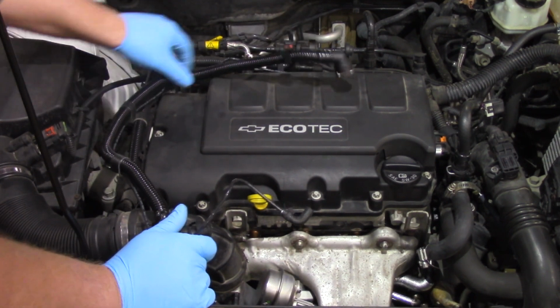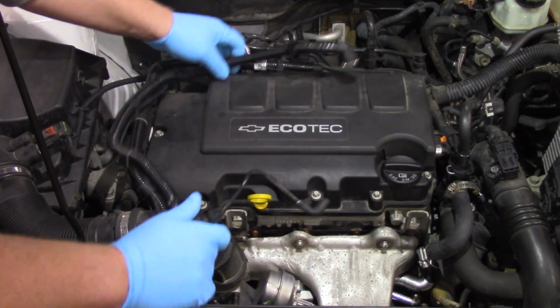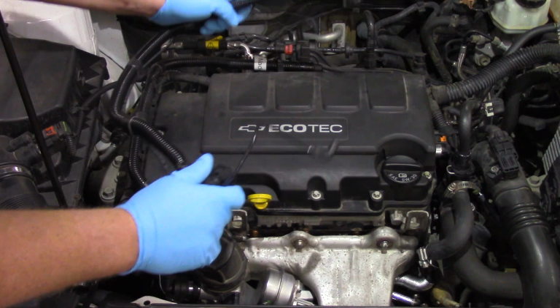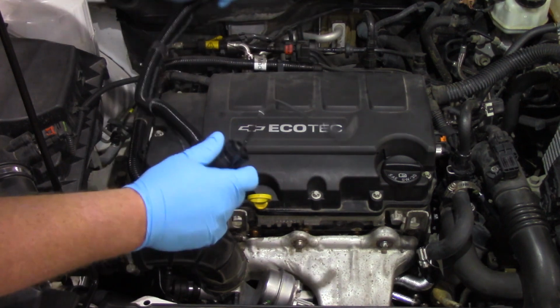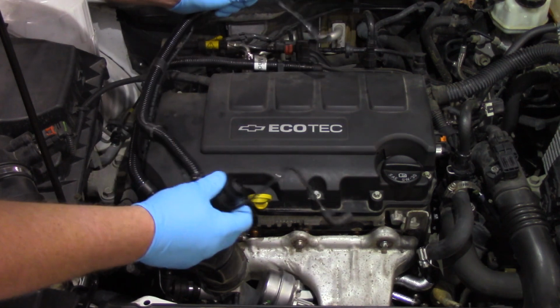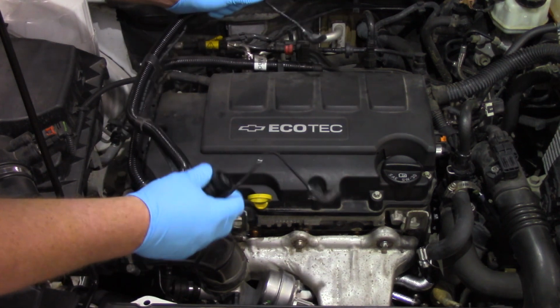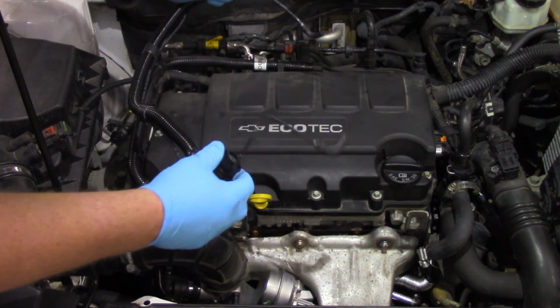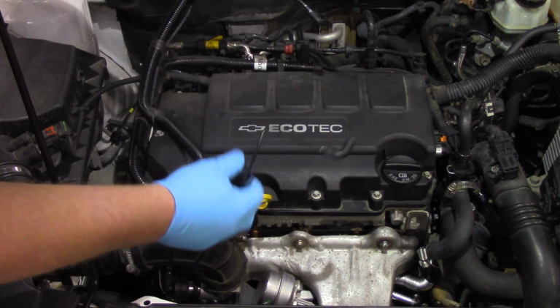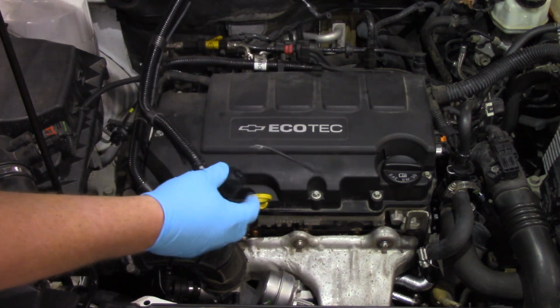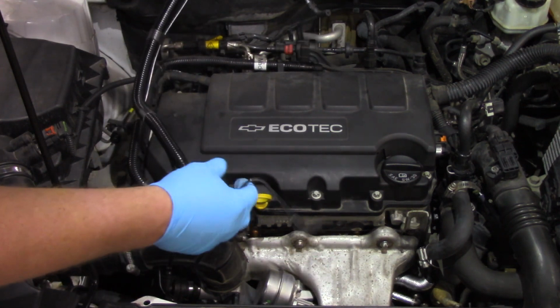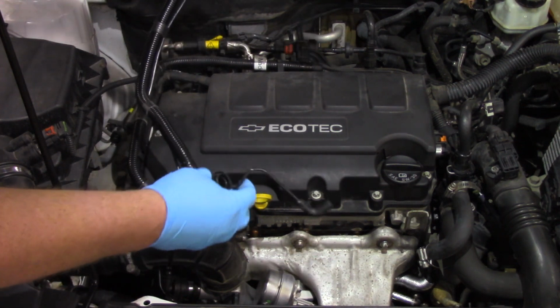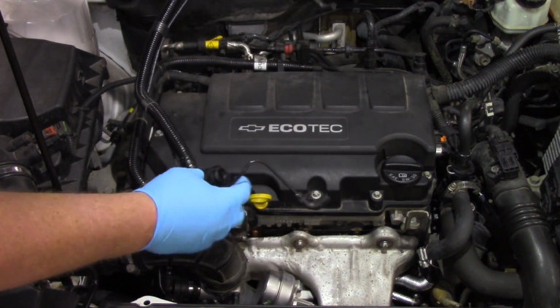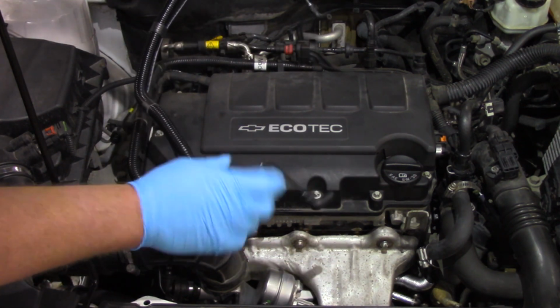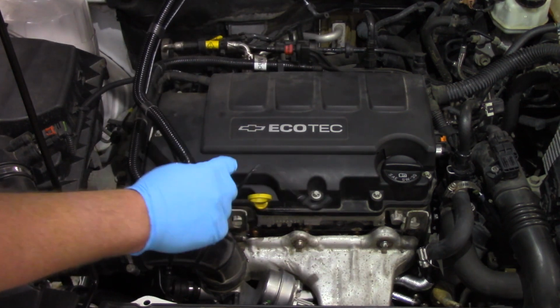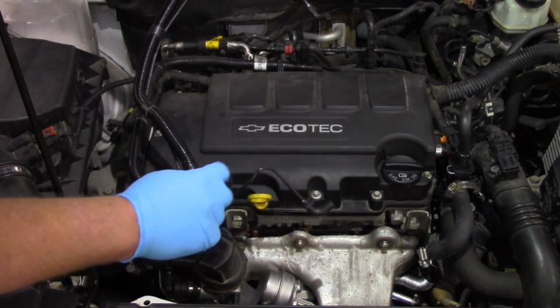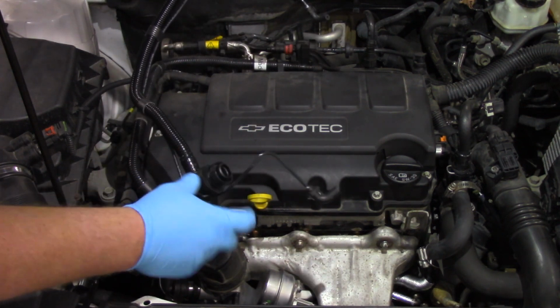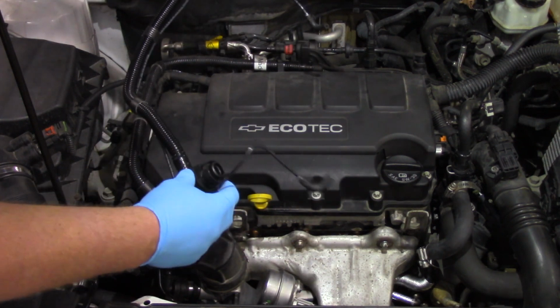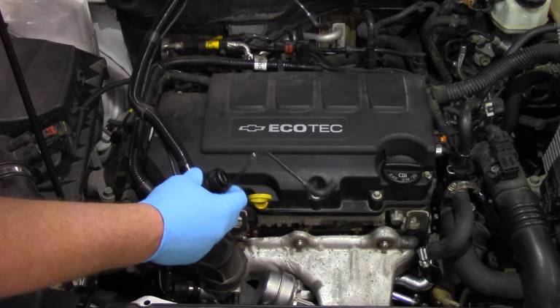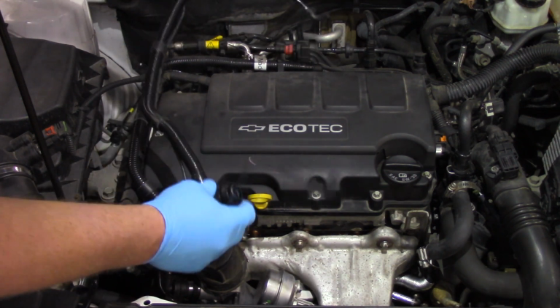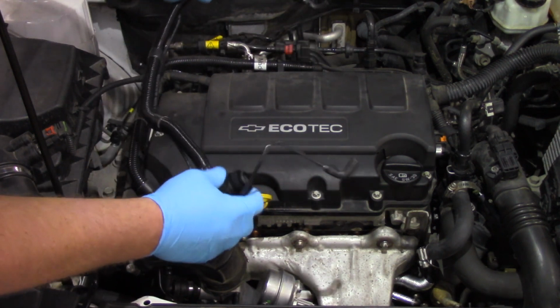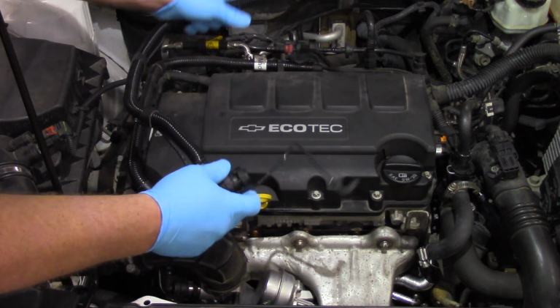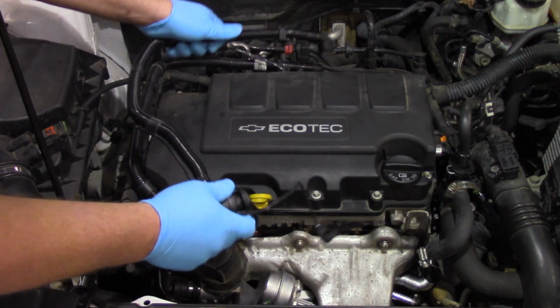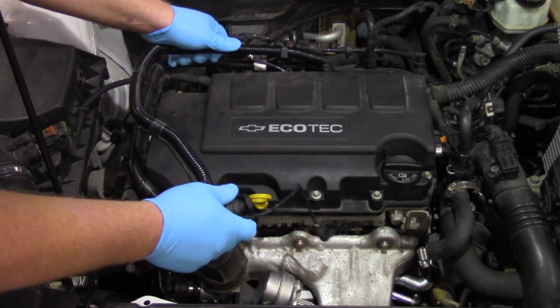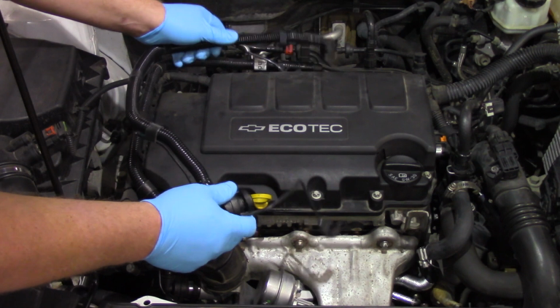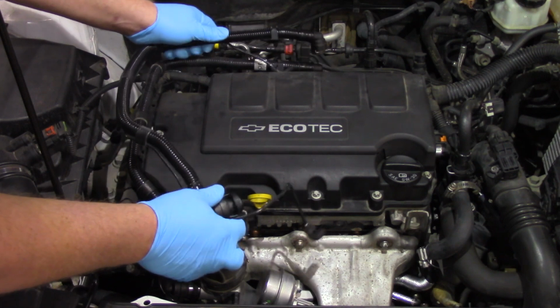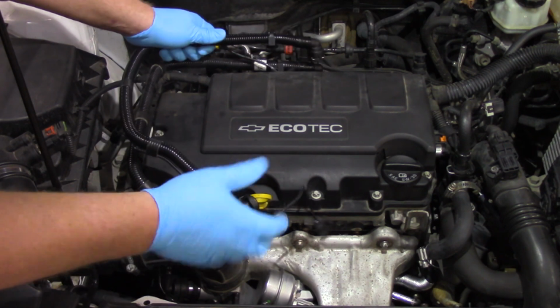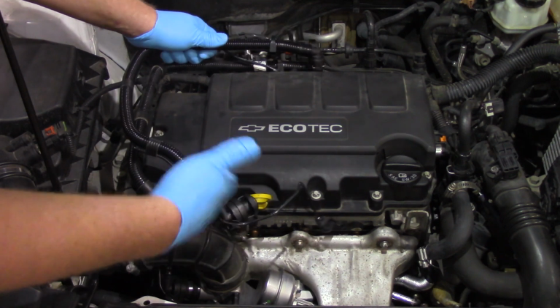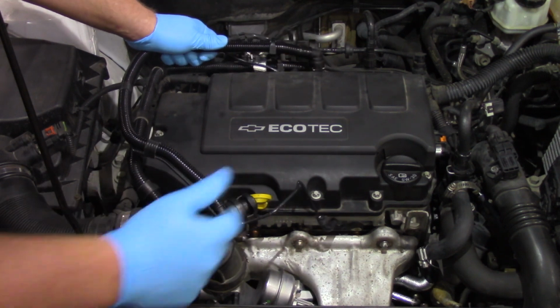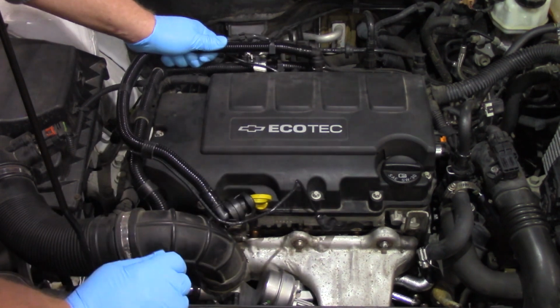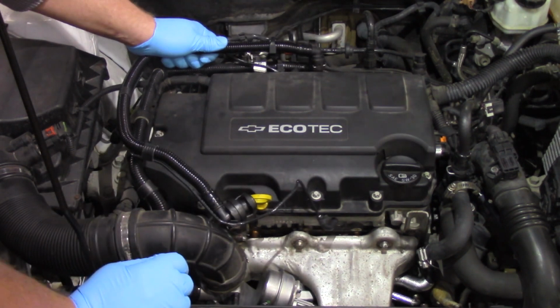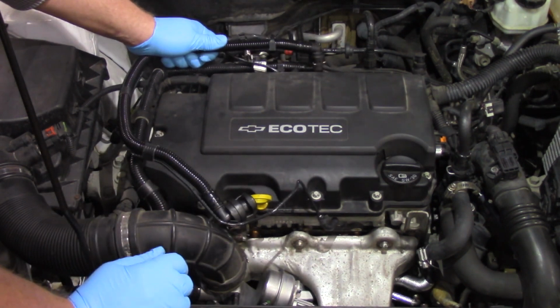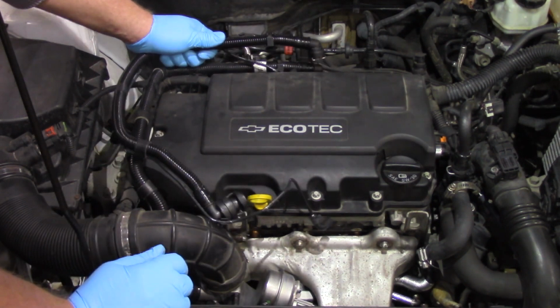So today we're going to assume that we've simply got a faulty check valve here in this line, and I'm going to show you the ins and outs of replacing the line.